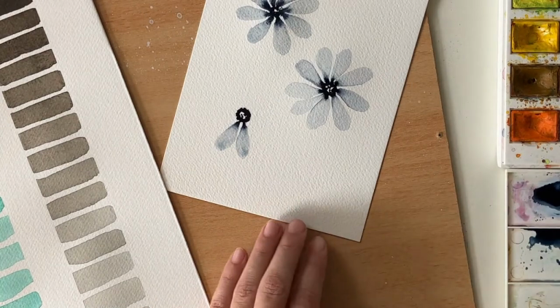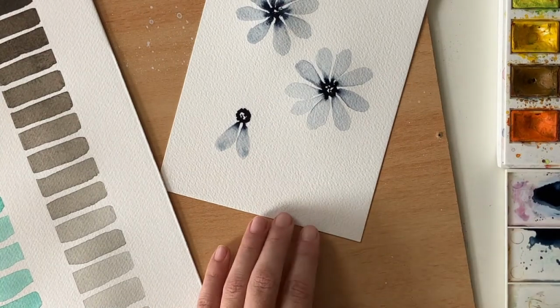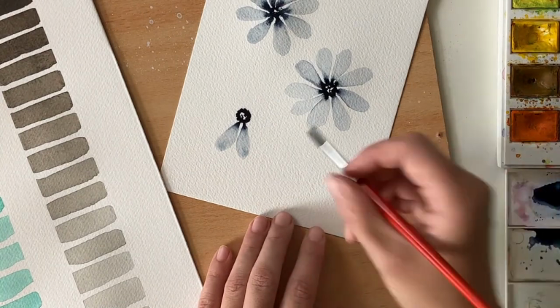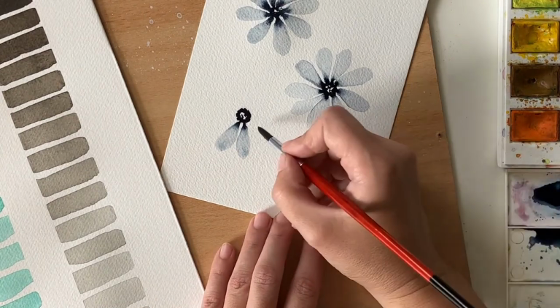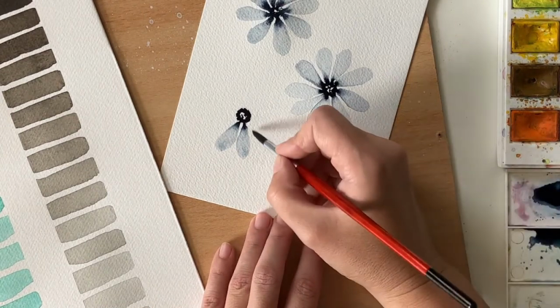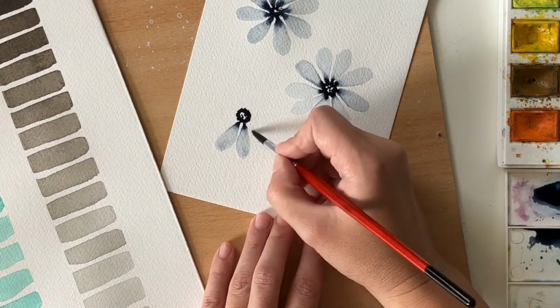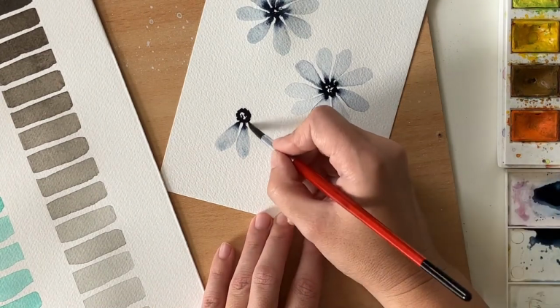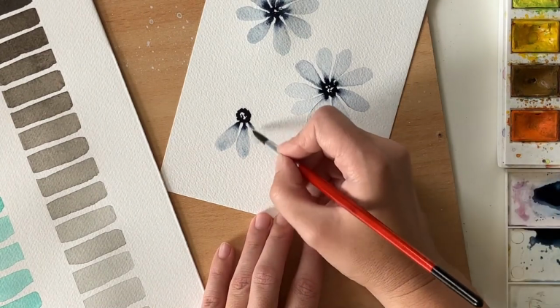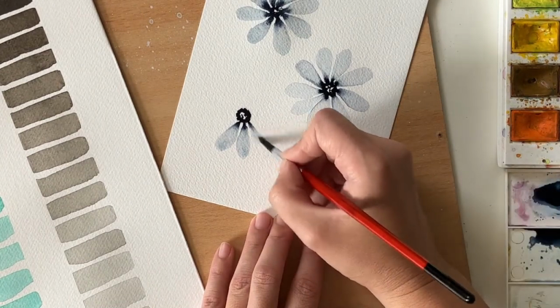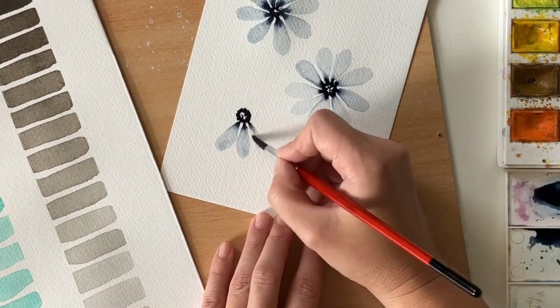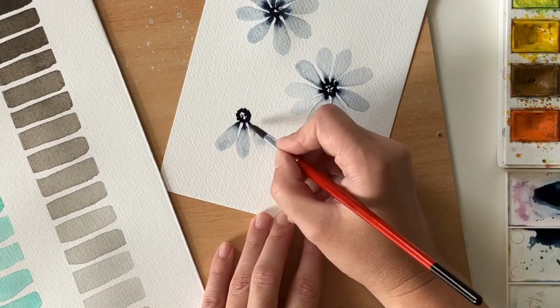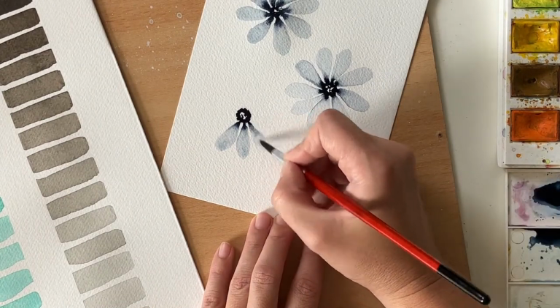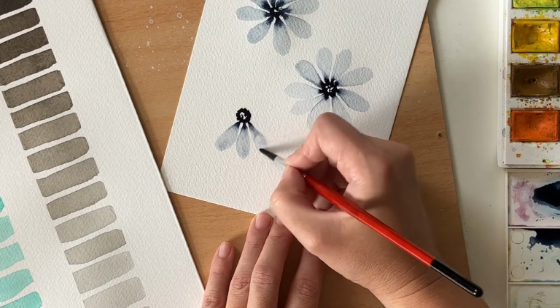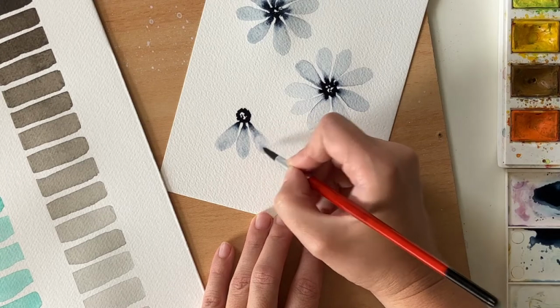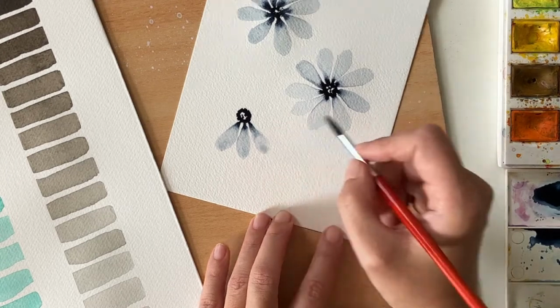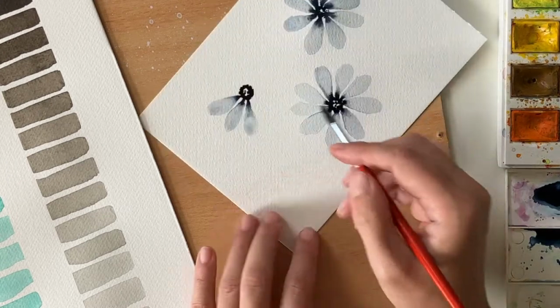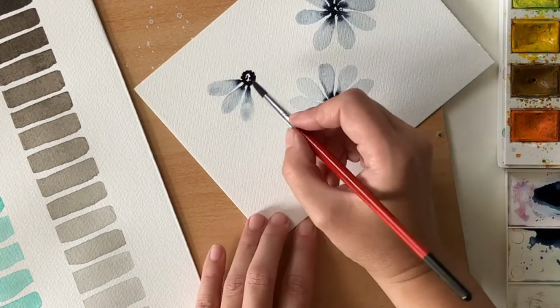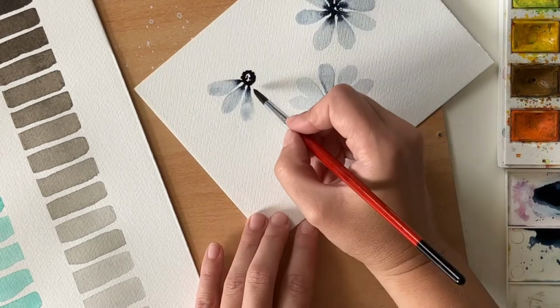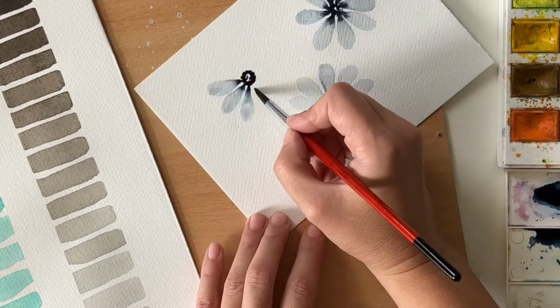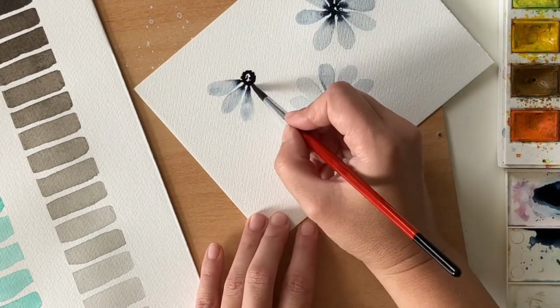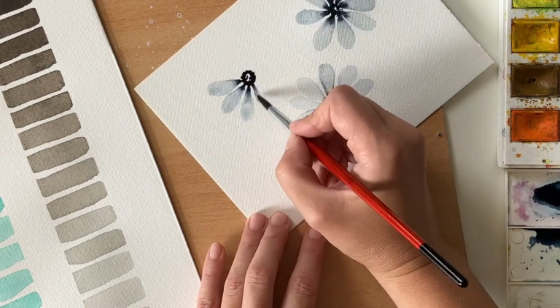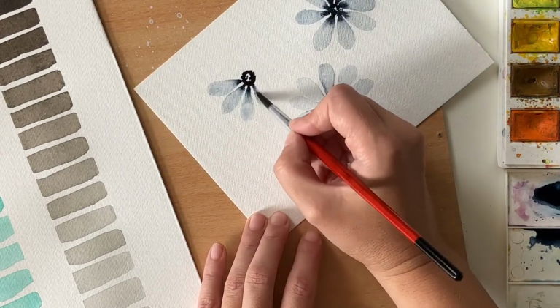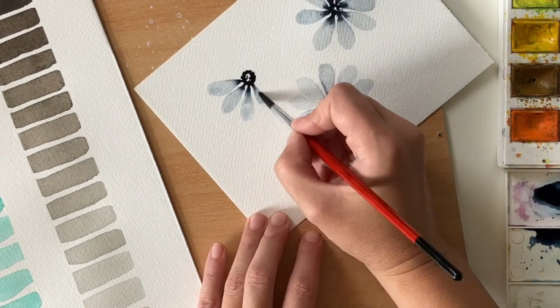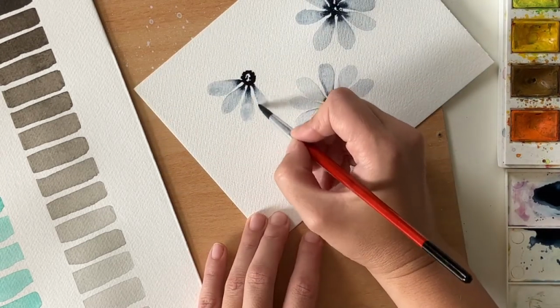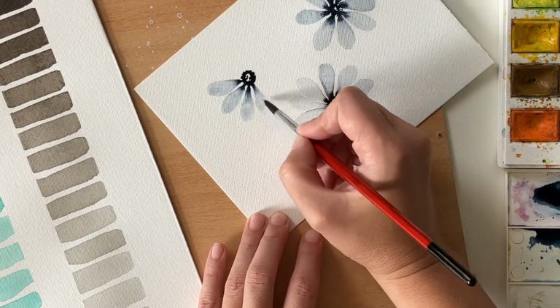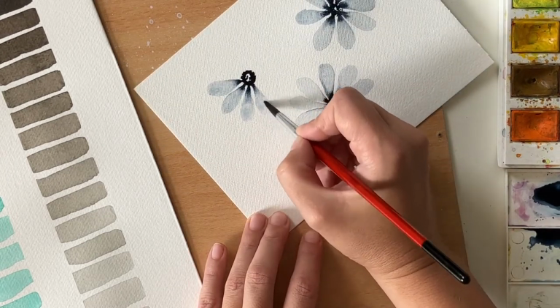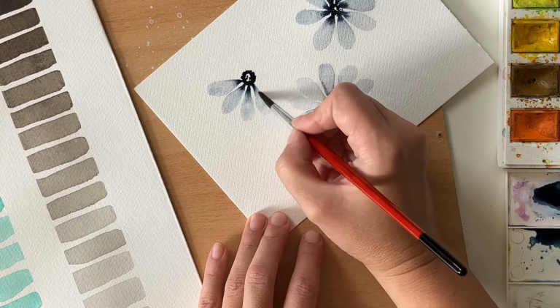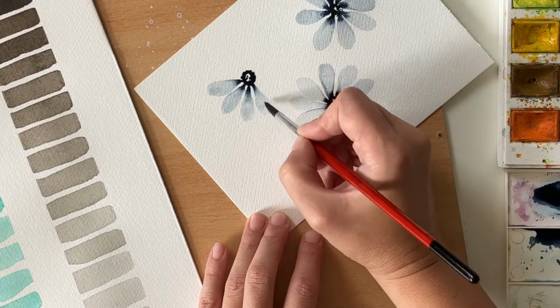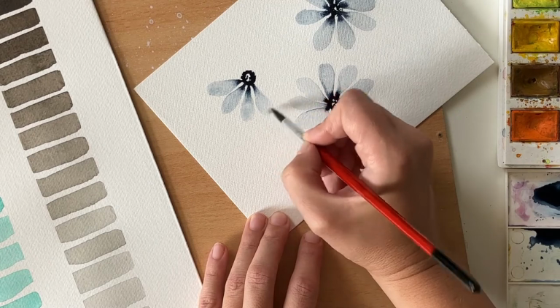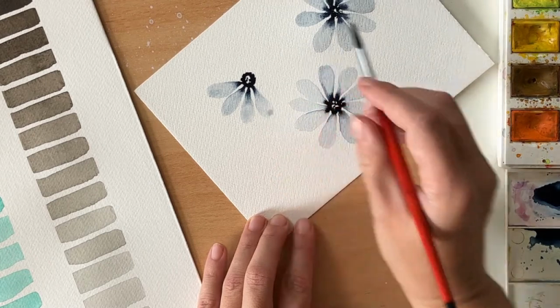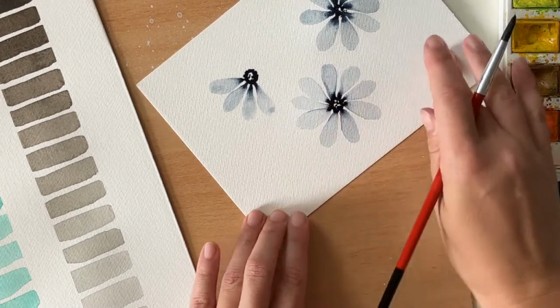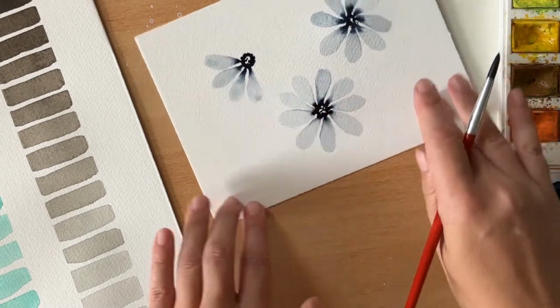Note that I always try to paint the petals close to each other but not touching. I want a tiny white stripe between them, which will become even more visible once I add the additional pigment.